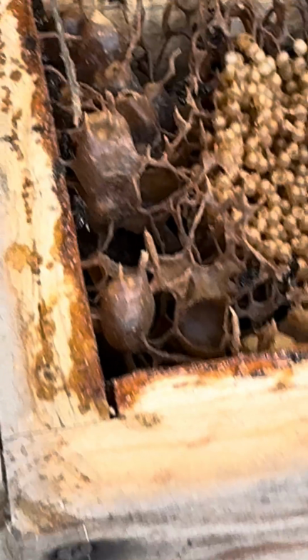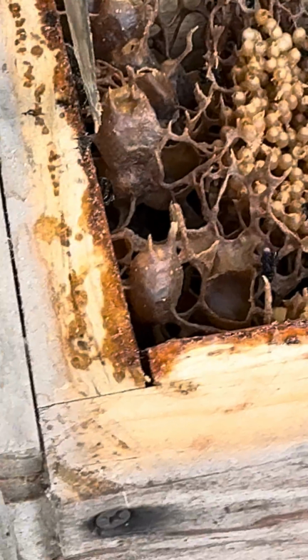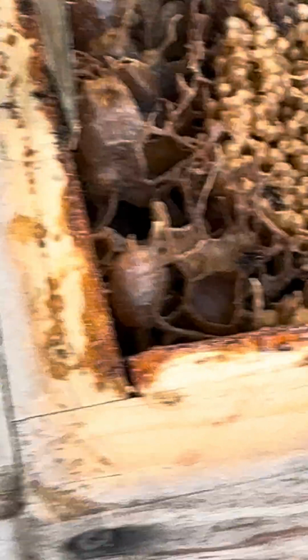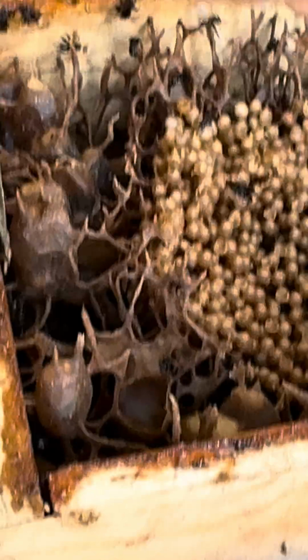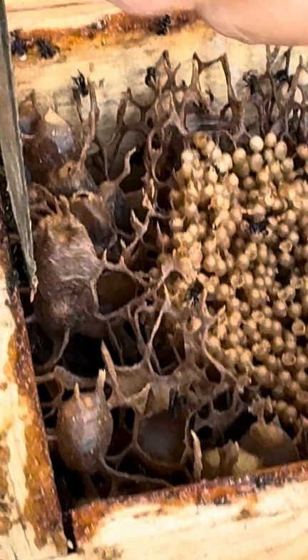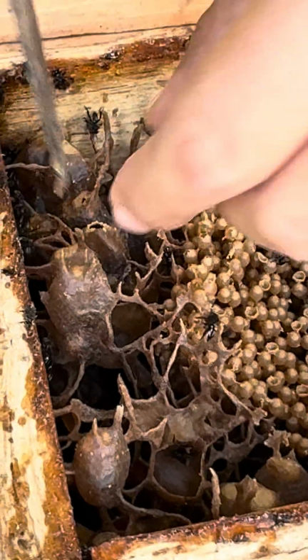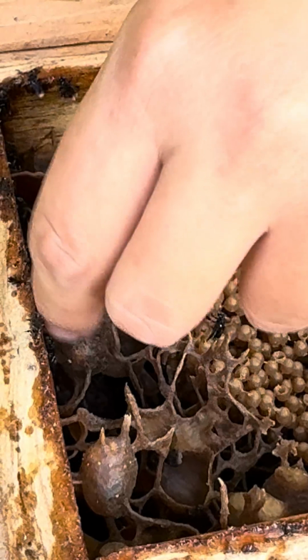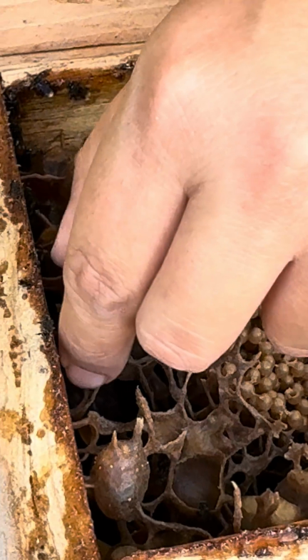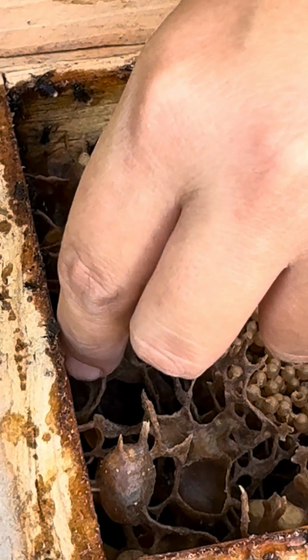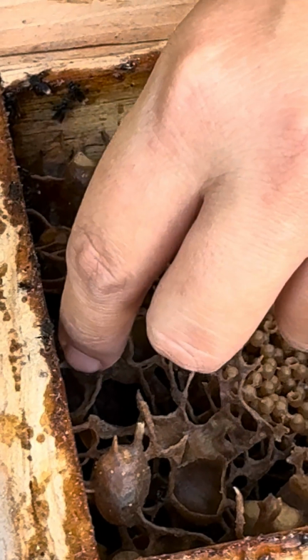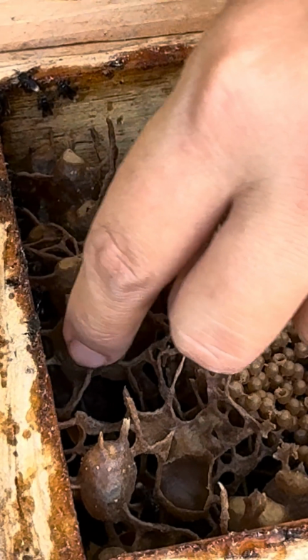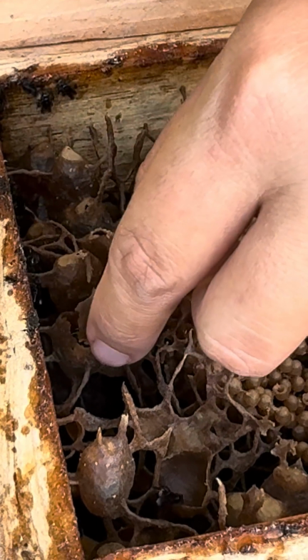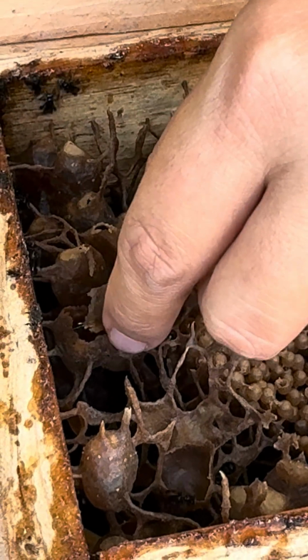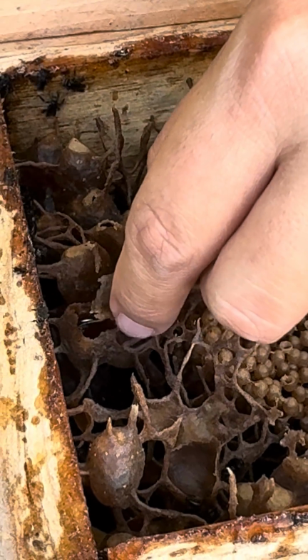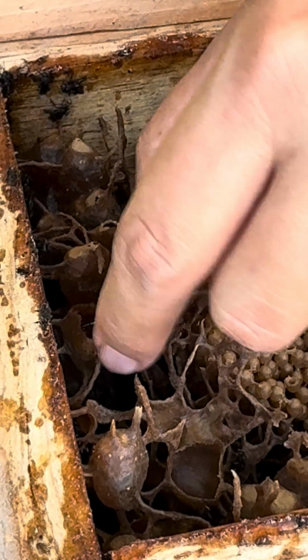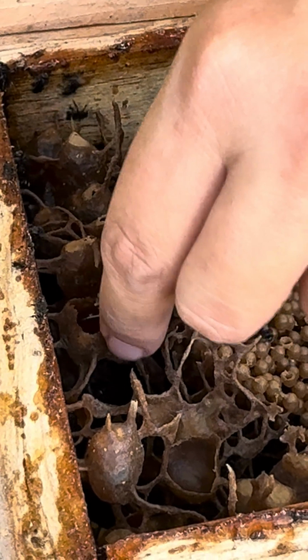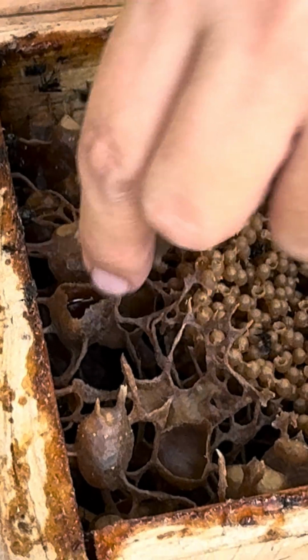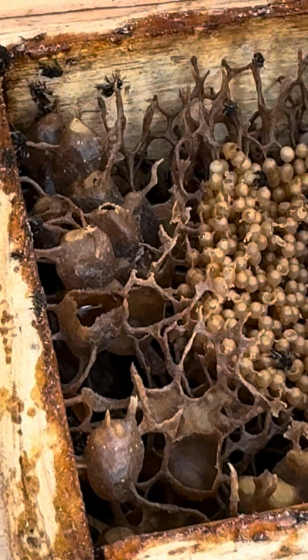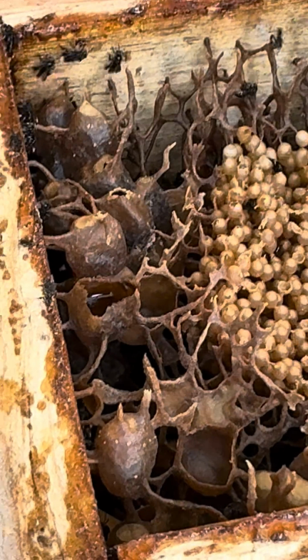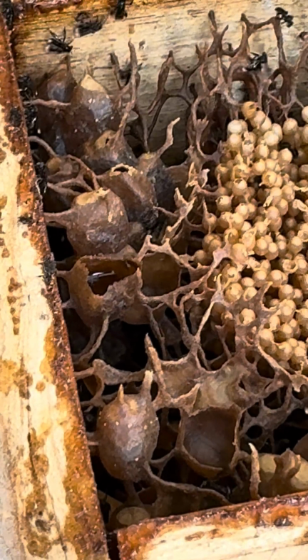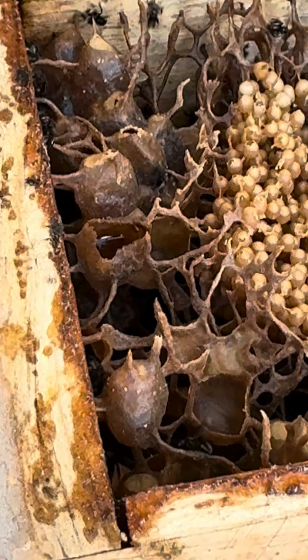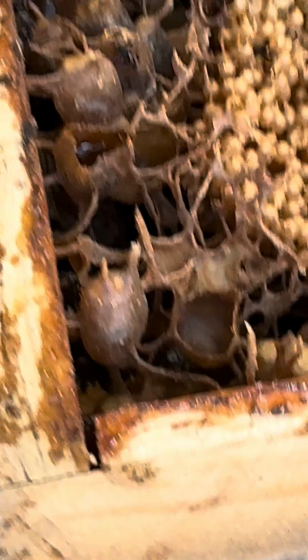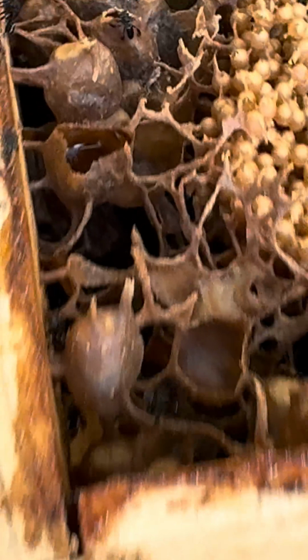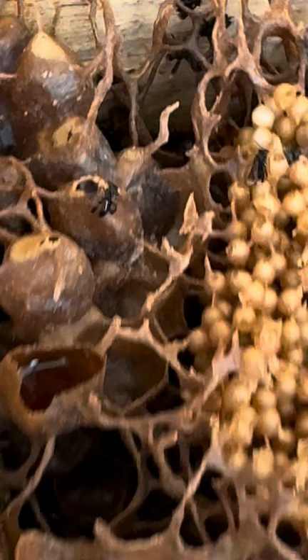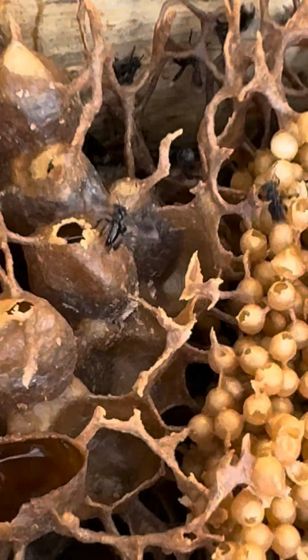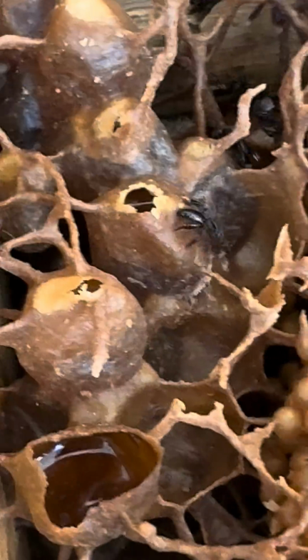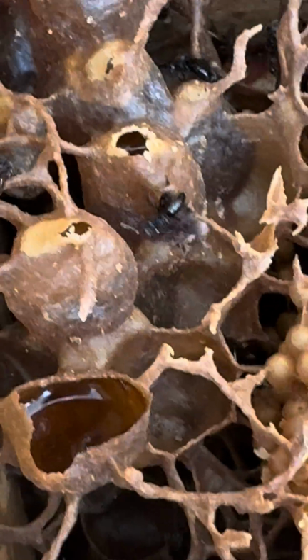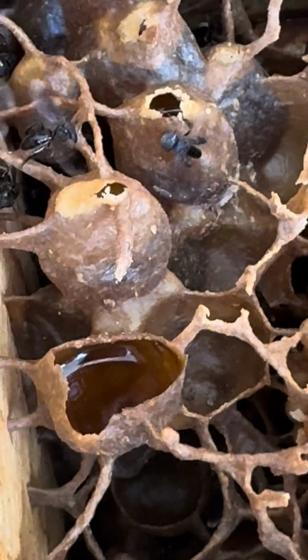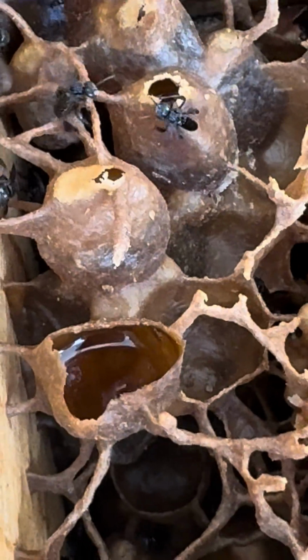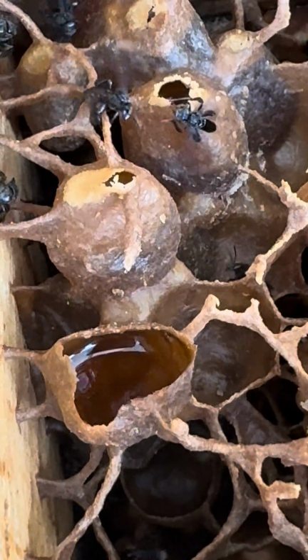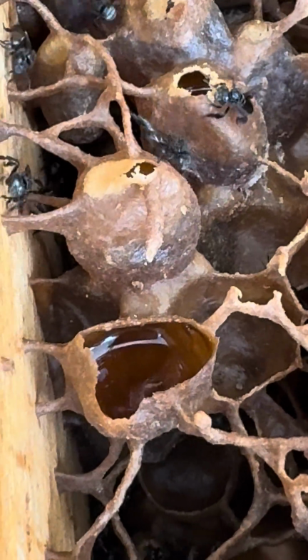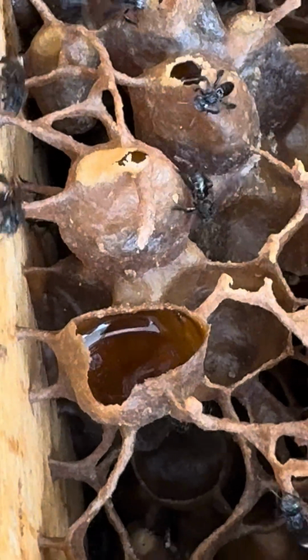So these guys don't sting, huh? No. Friends of everybody? Look at that — it's a little honey pot. Yes, look at that. There's some honey right there in the honey pot.